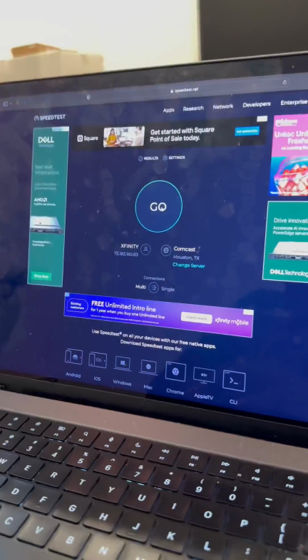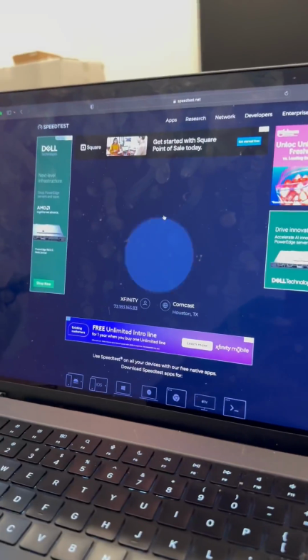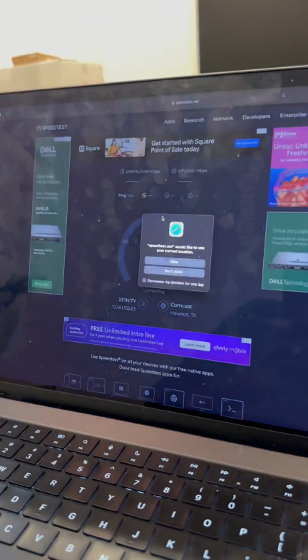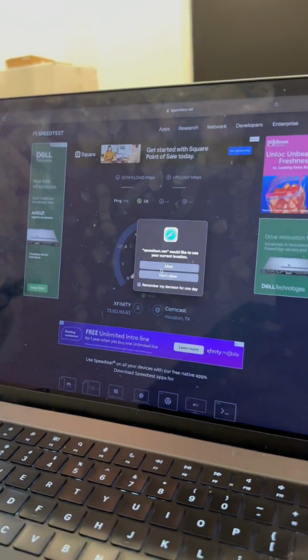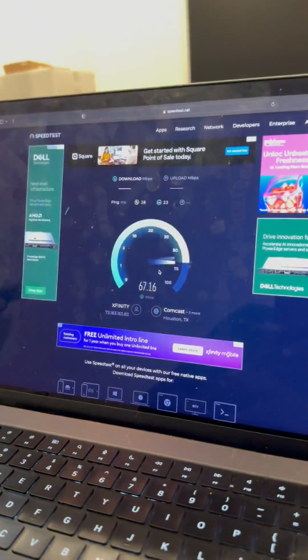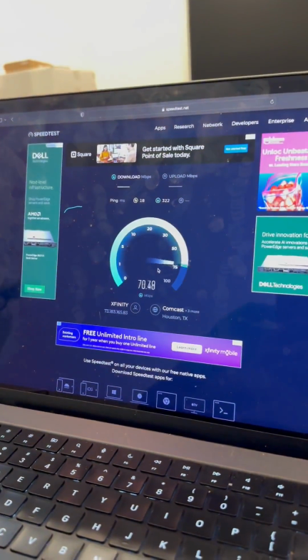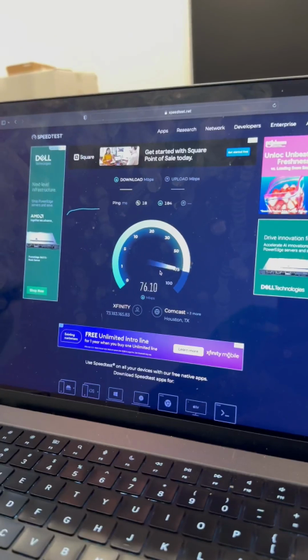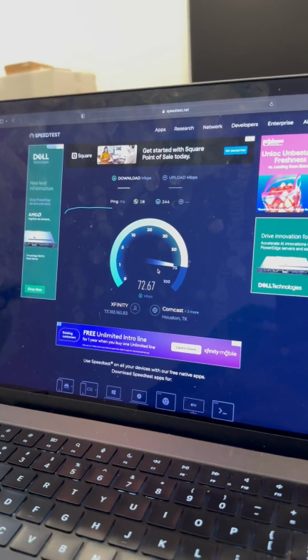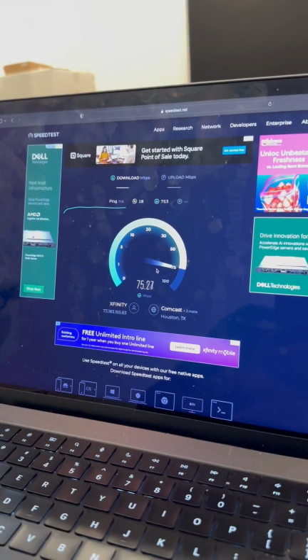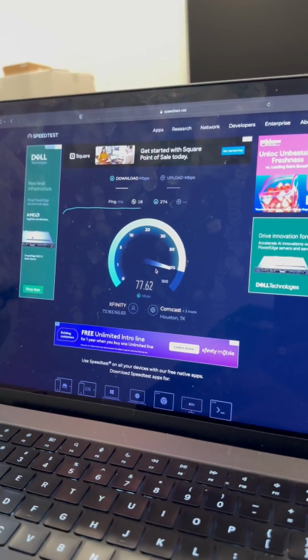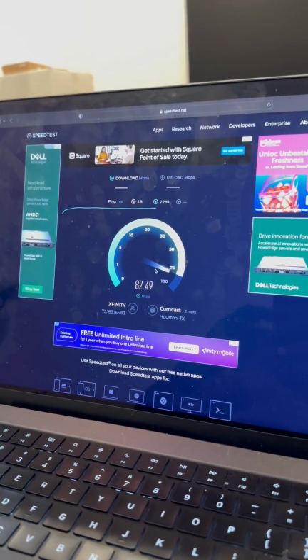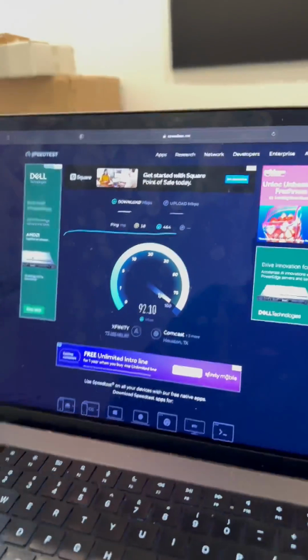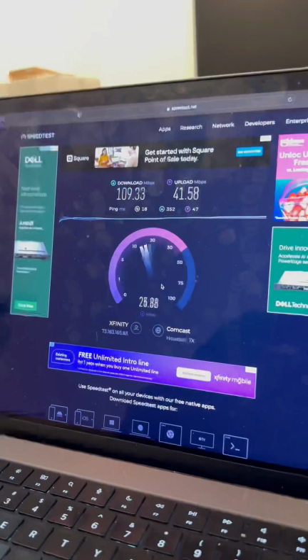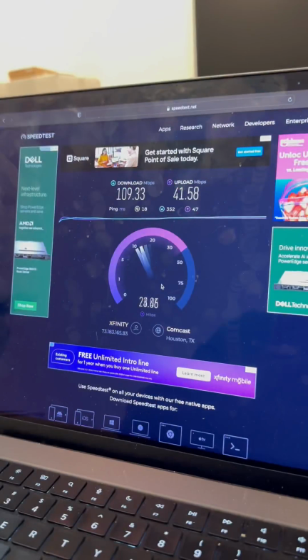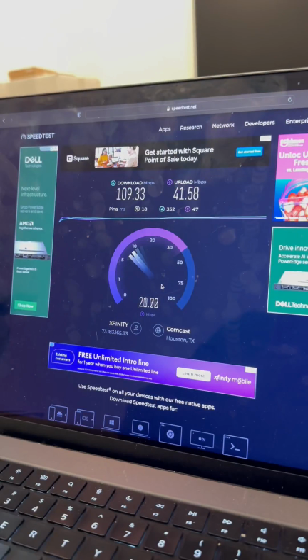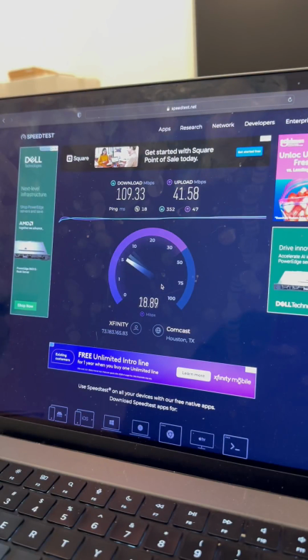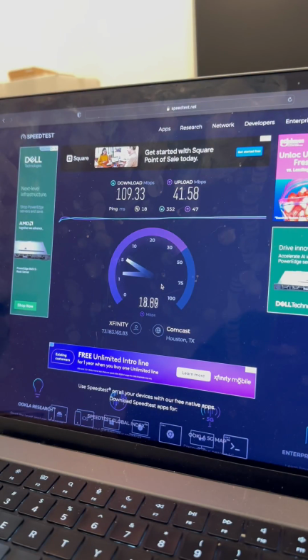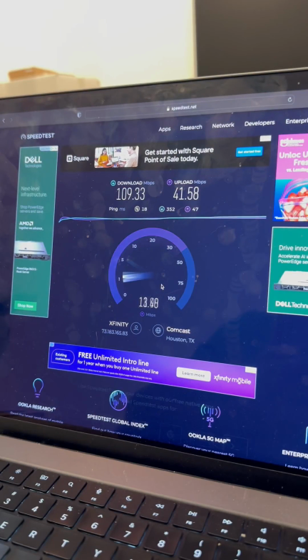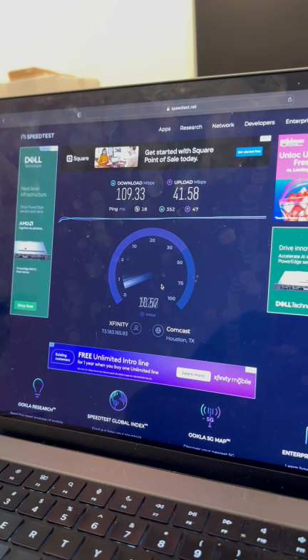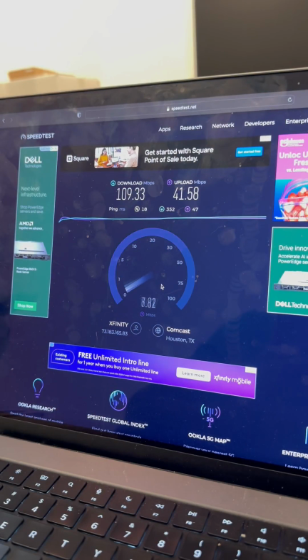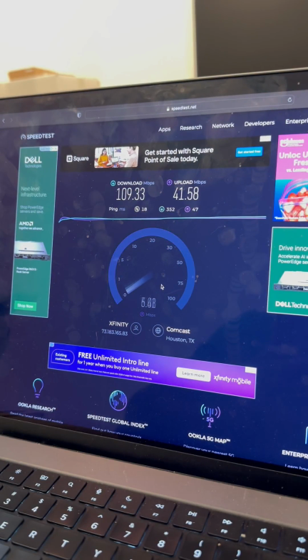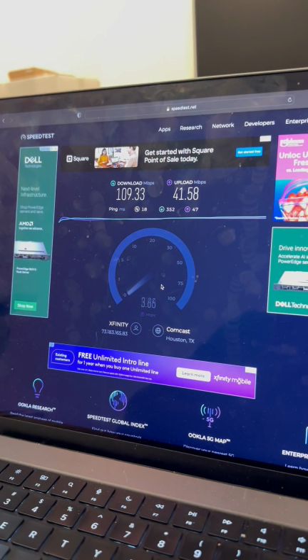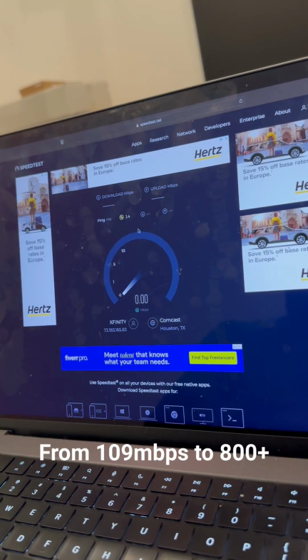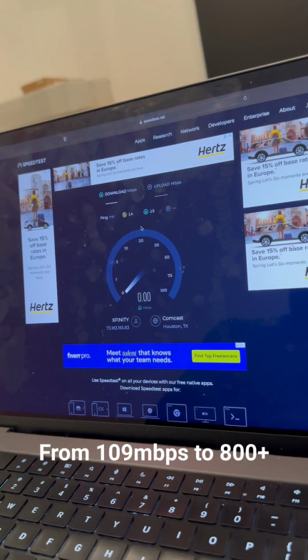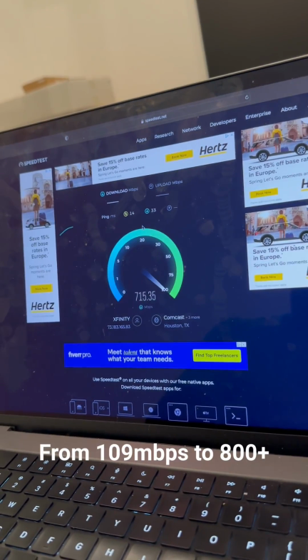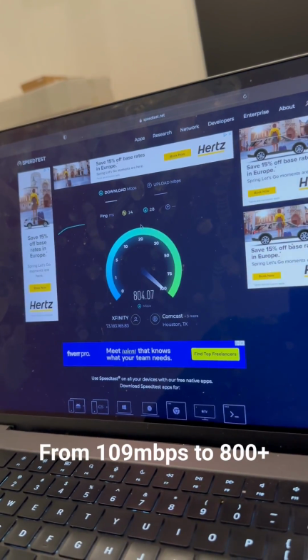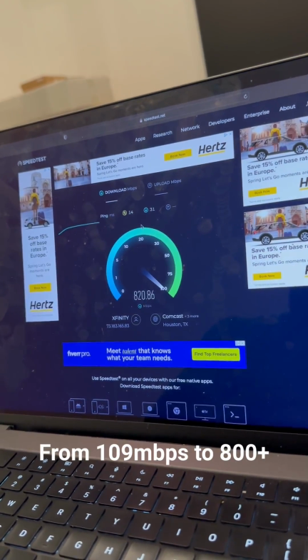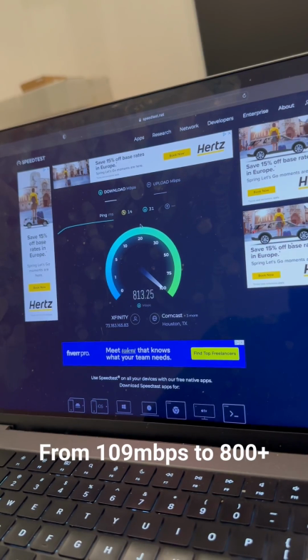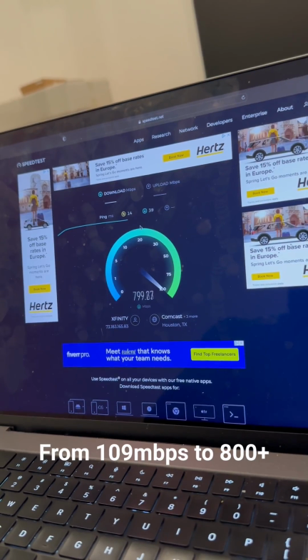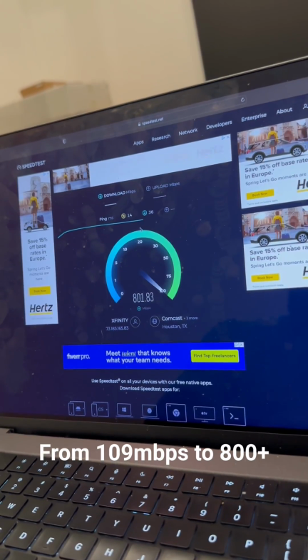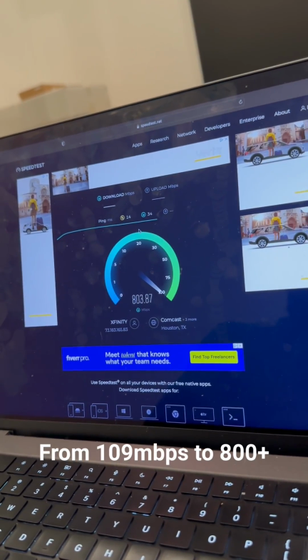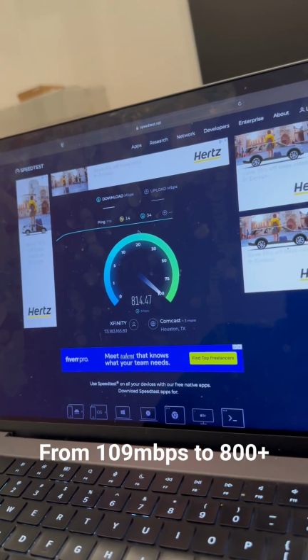With the Wi-Fi 6, this was the speed test before. You can see we got 109 on that. After upgrading, we're seeing 800 megabytes. Y'all see it.